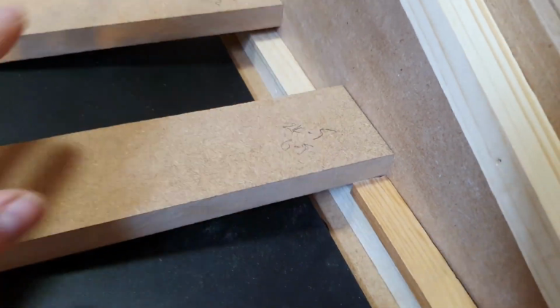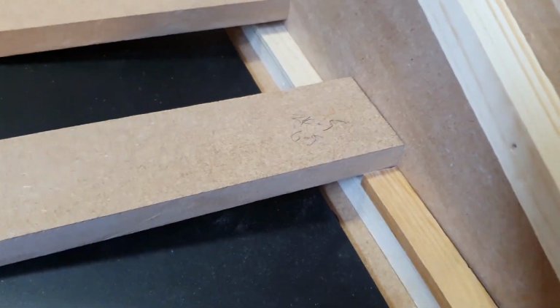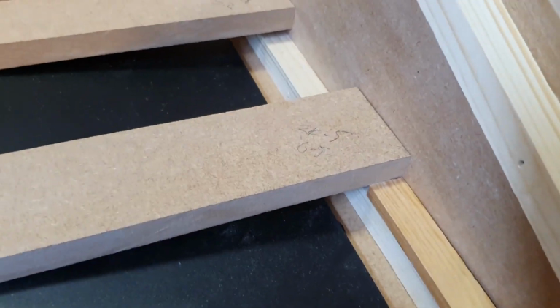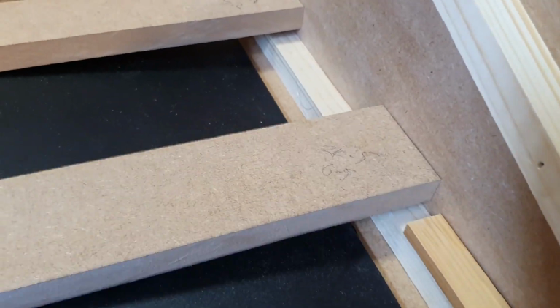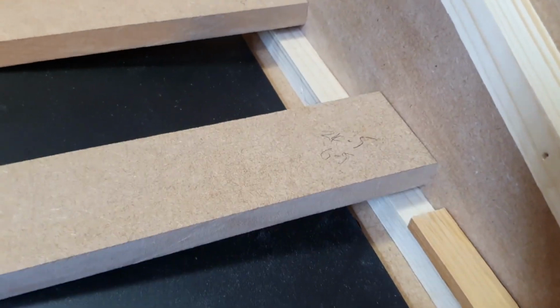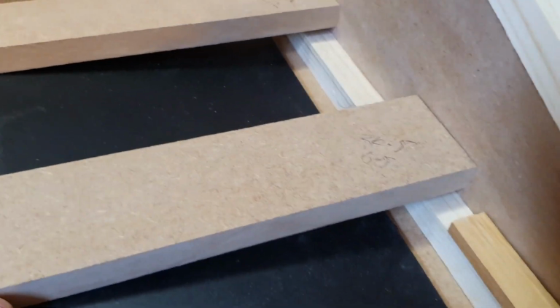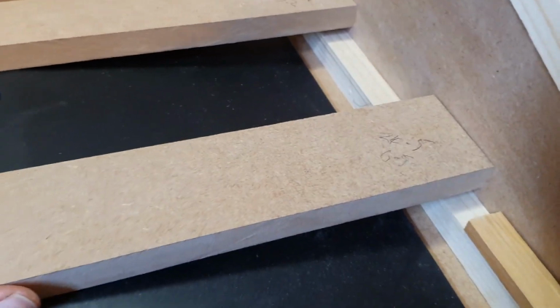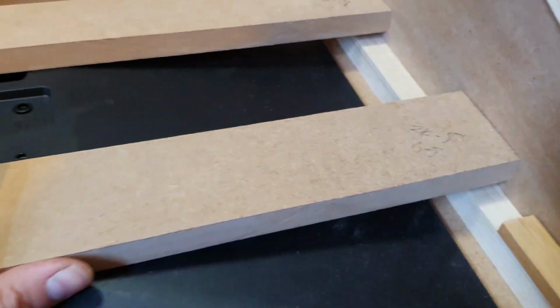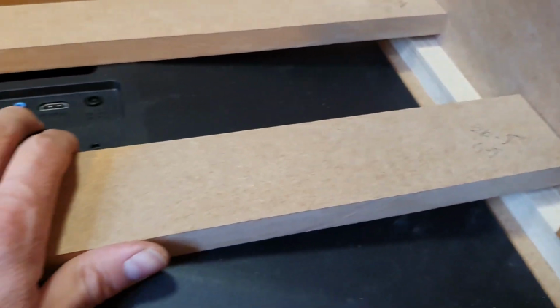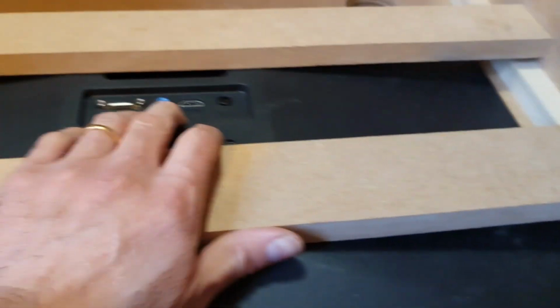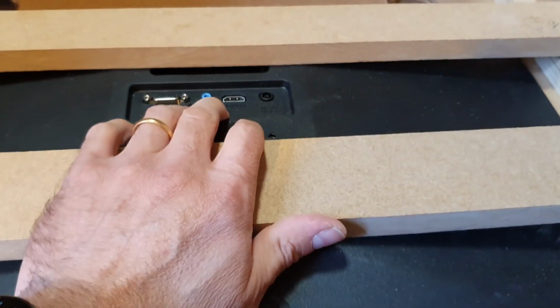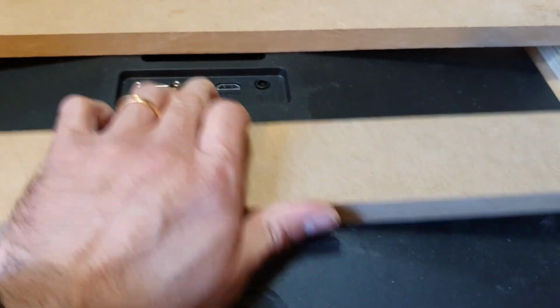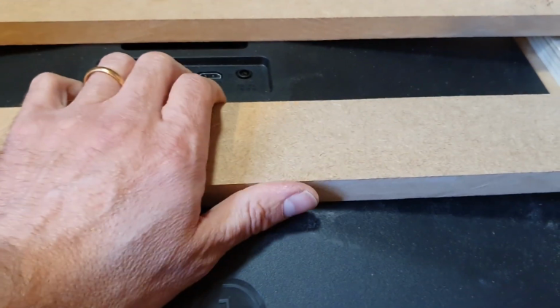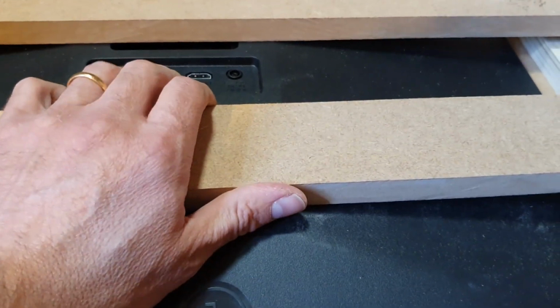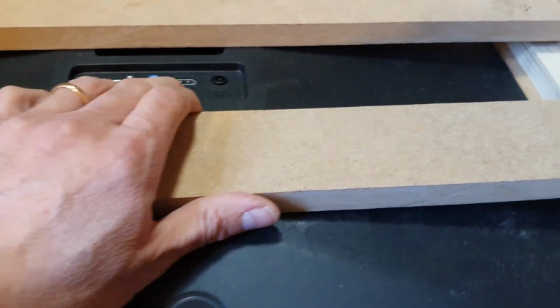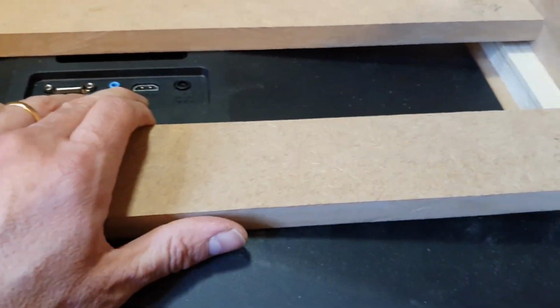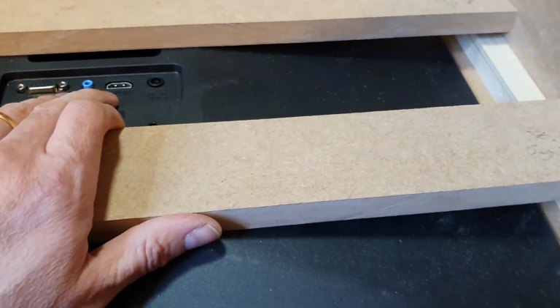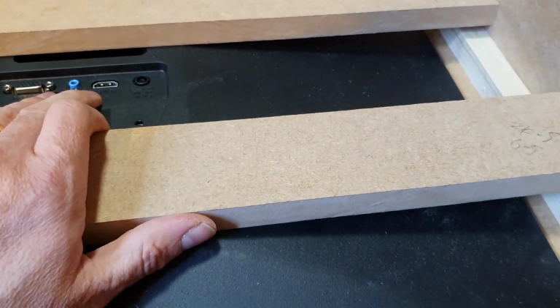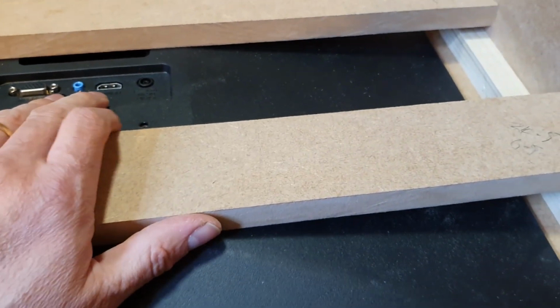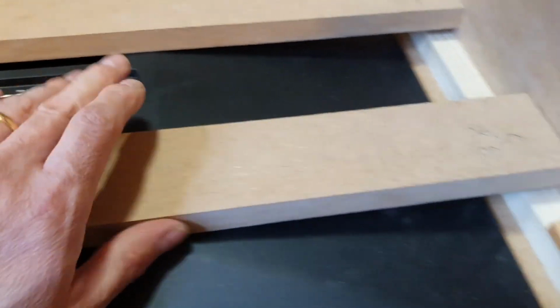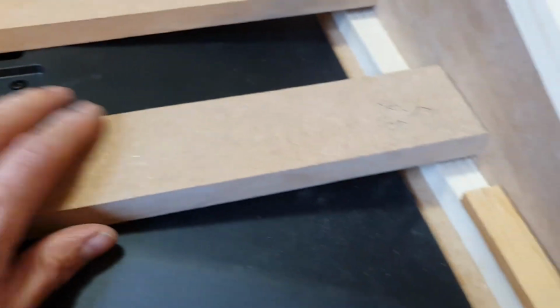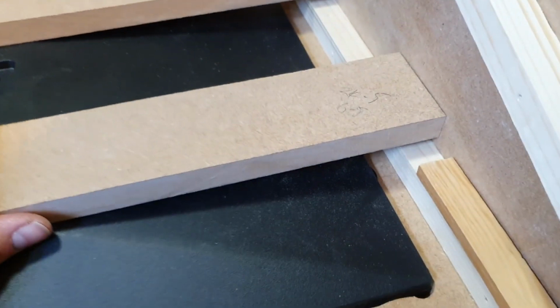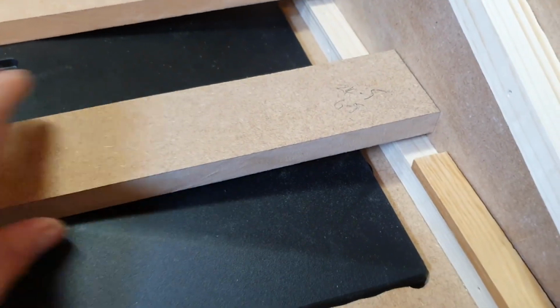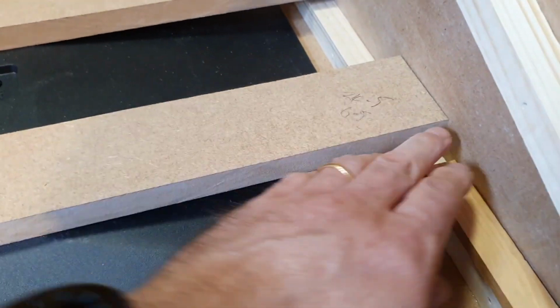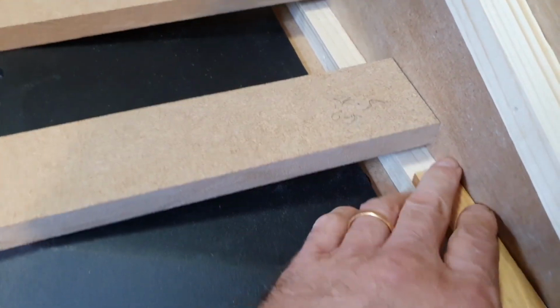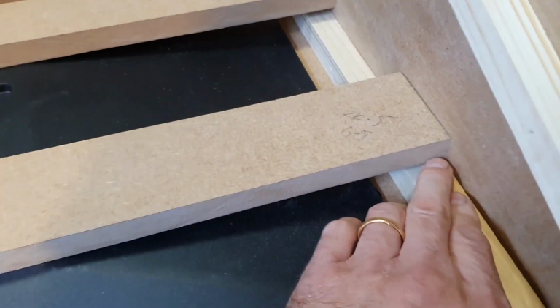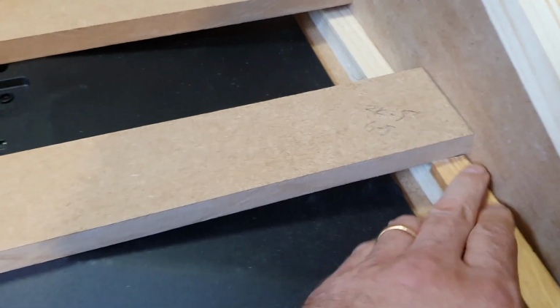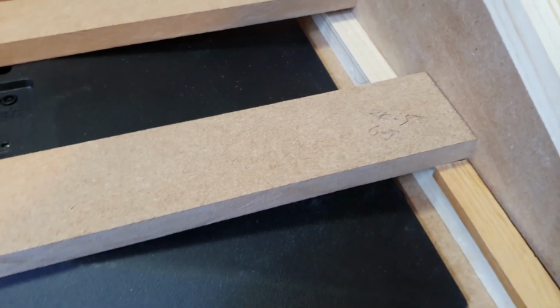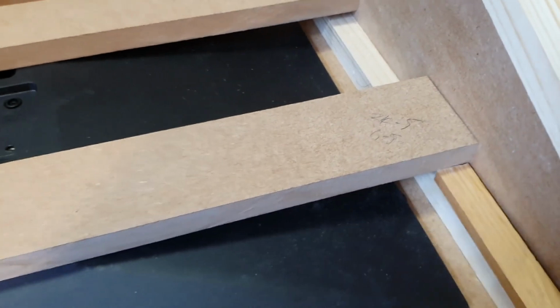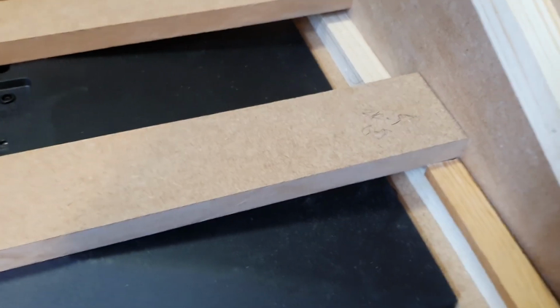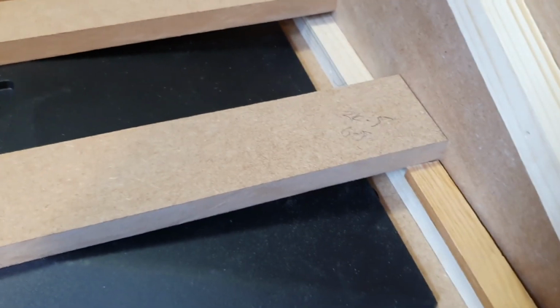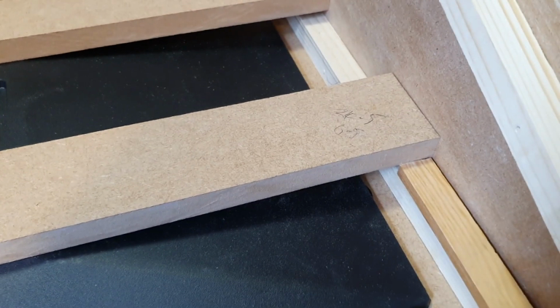The screen needs to be removable if anything goes wrong, plus it needs to come out for the case to be painted. So I'm going to get on with some planing.